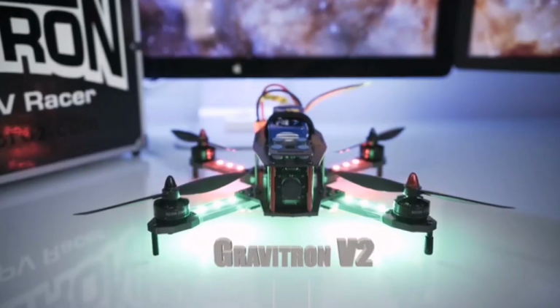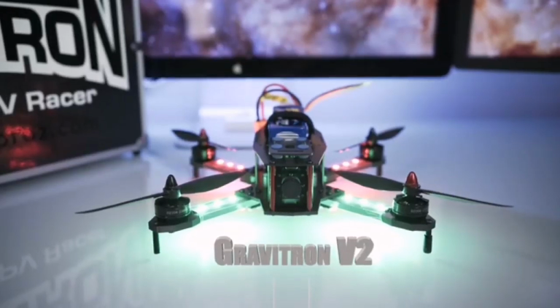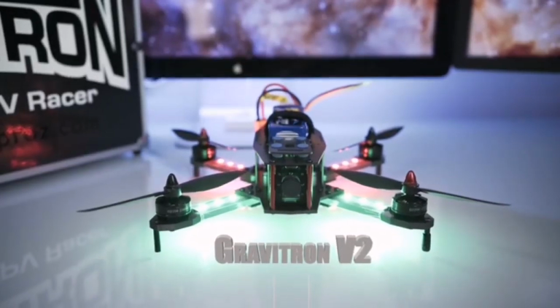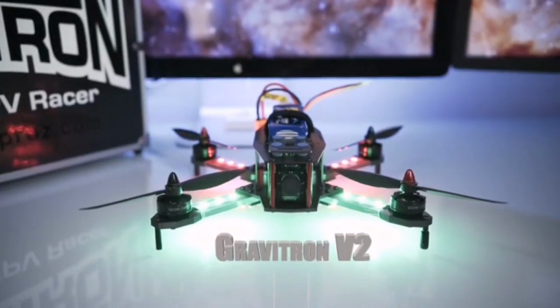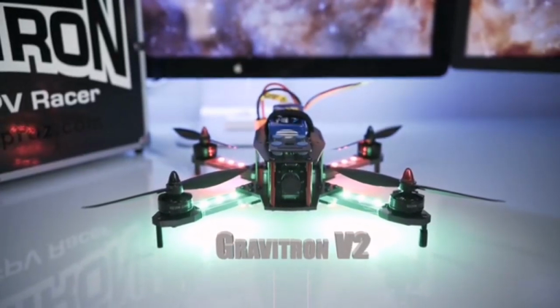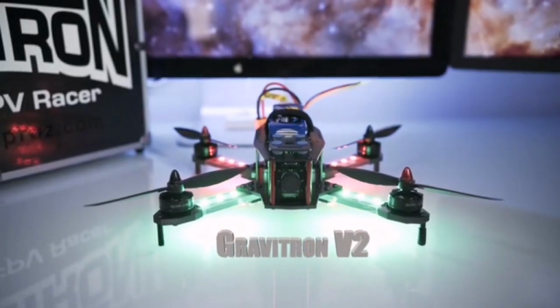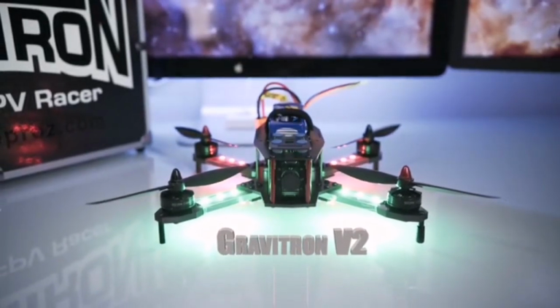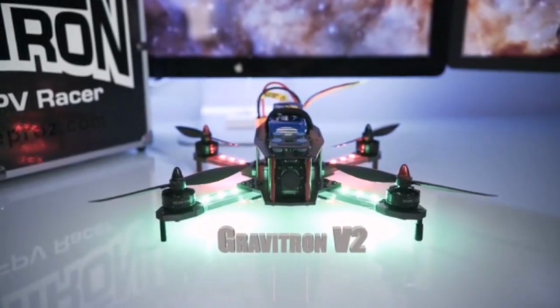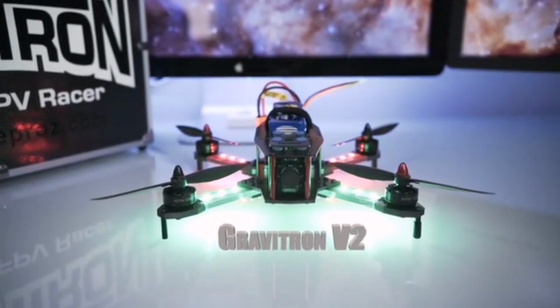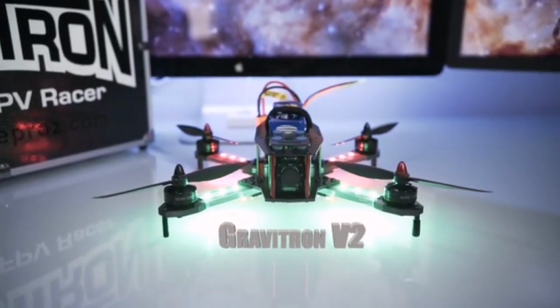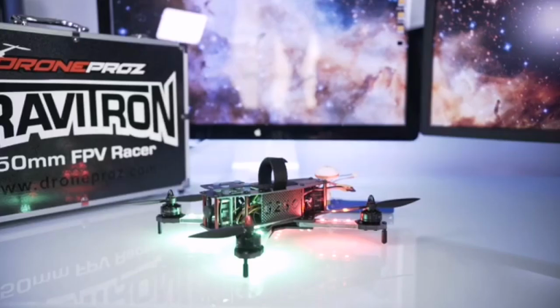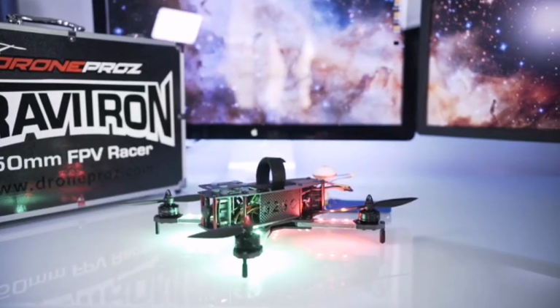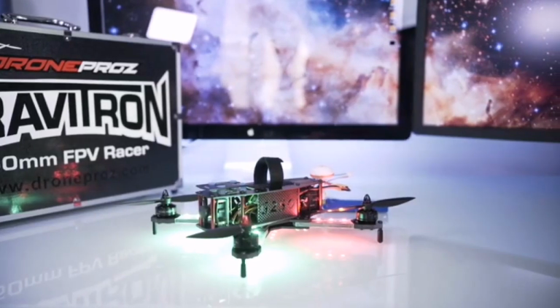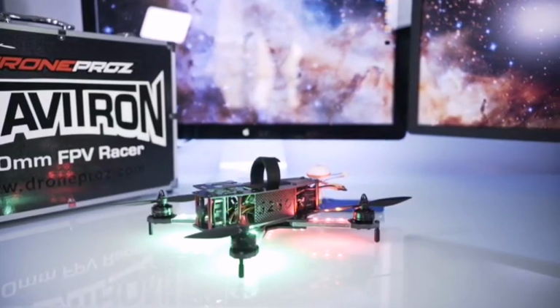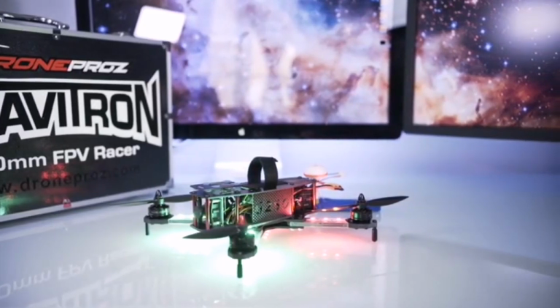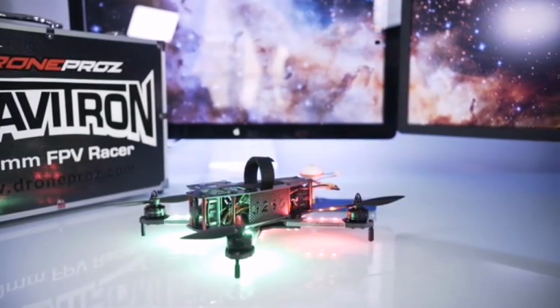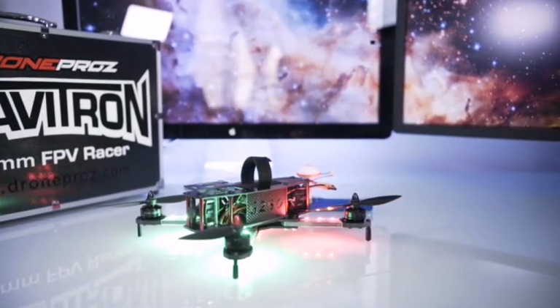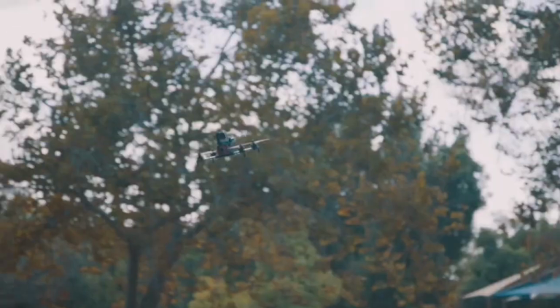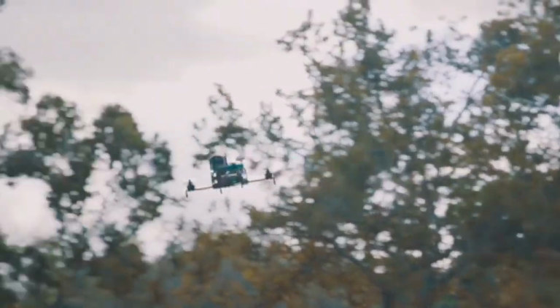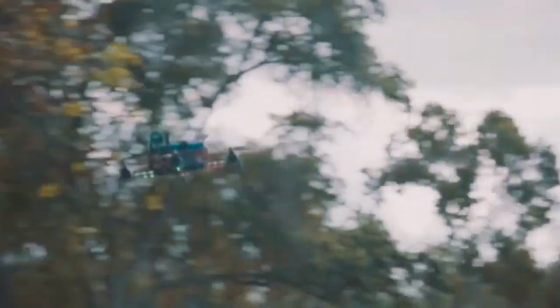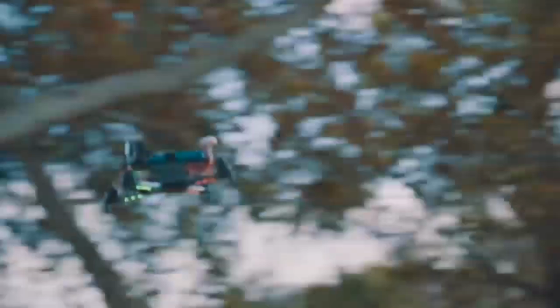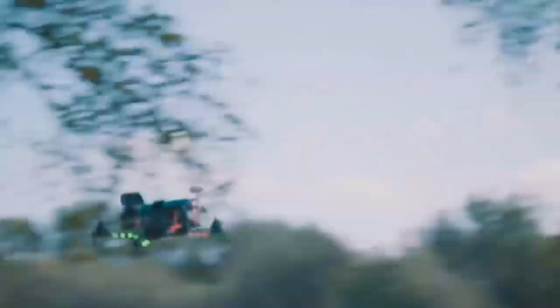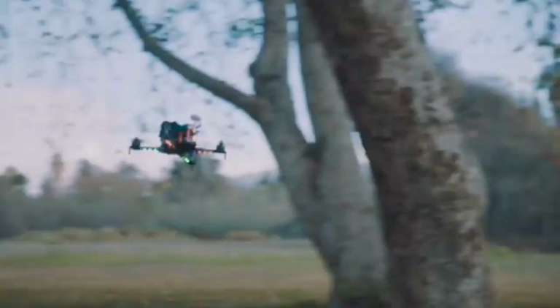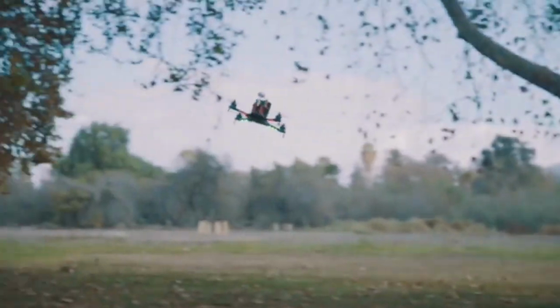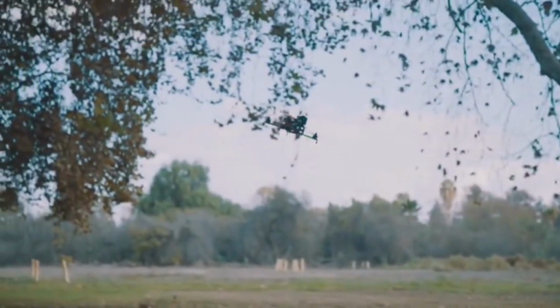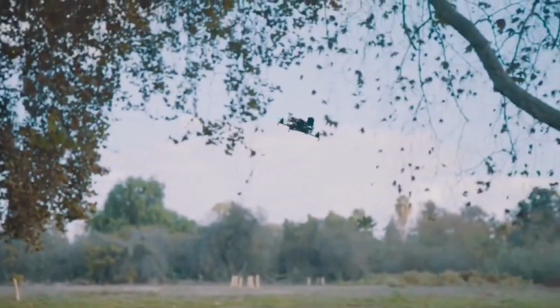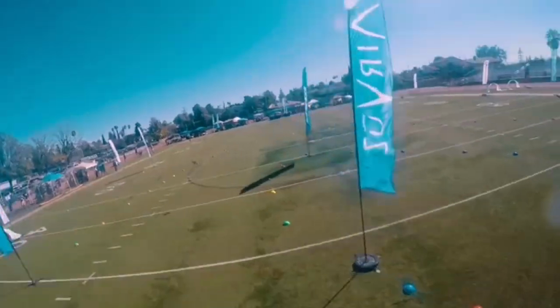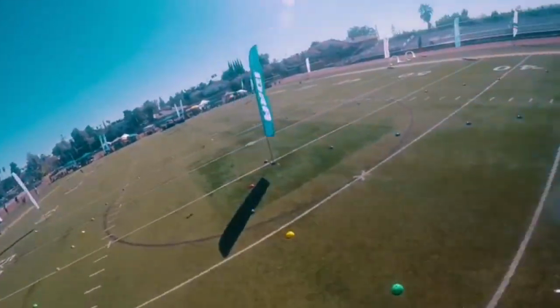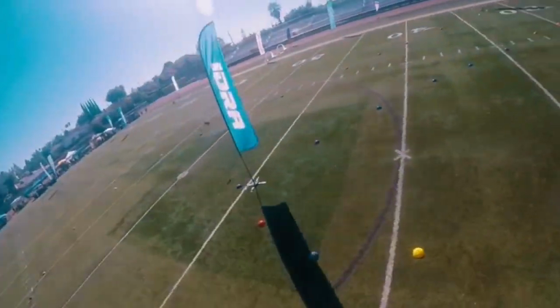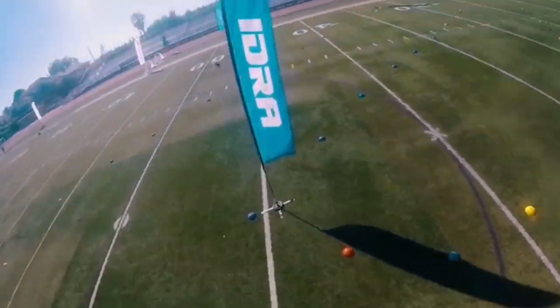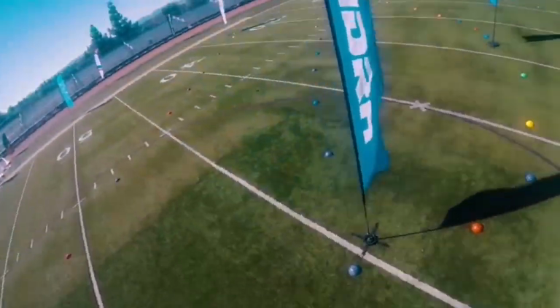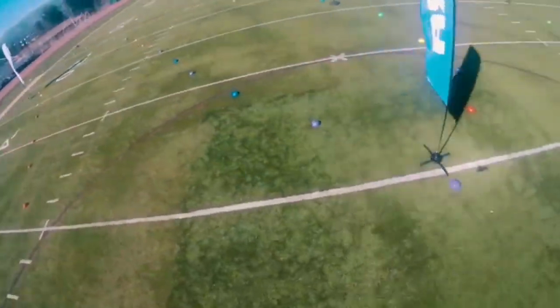Introducing the Gravitron V2 FTV Racer by DronePros. The Gravitron V2 has evolved from our first-generation Gravitron to be the best racer and most easy-to-fly racer out there.